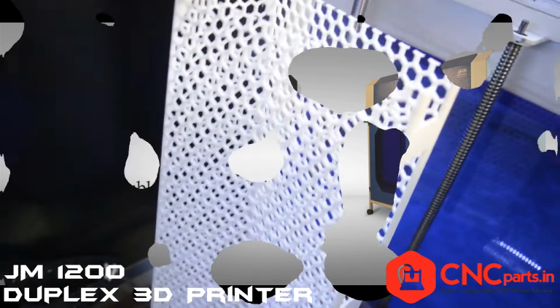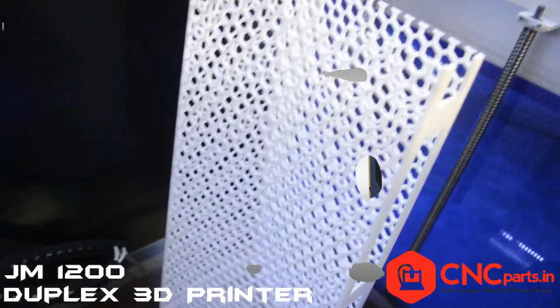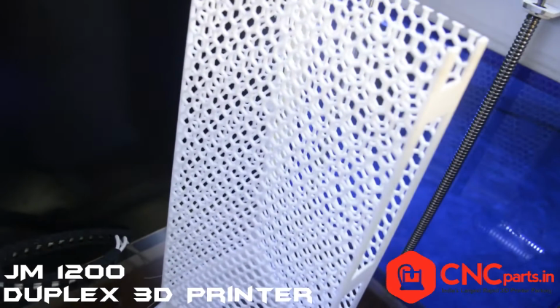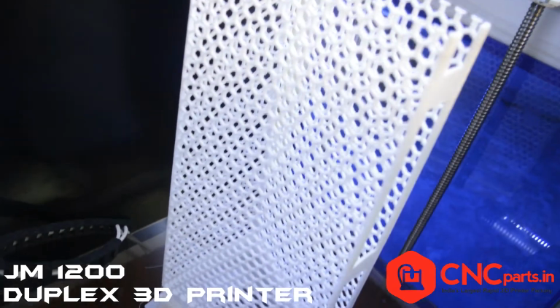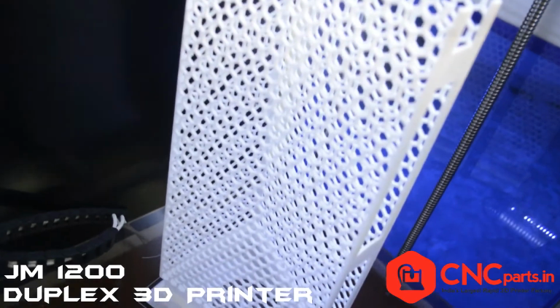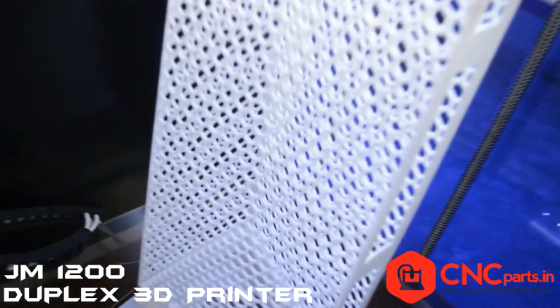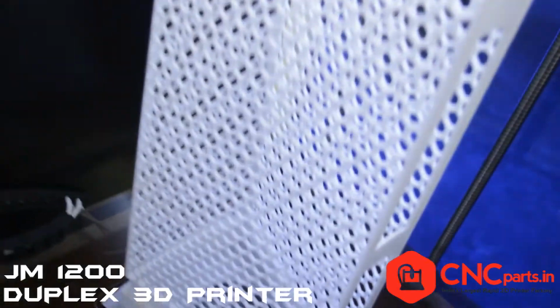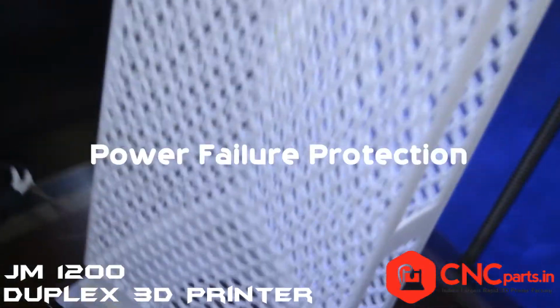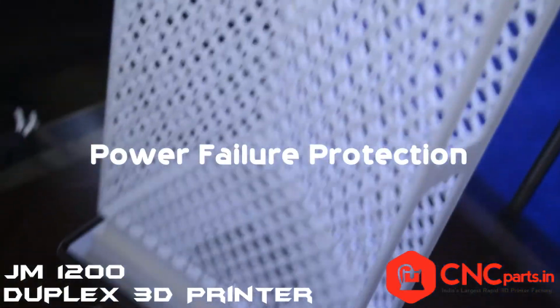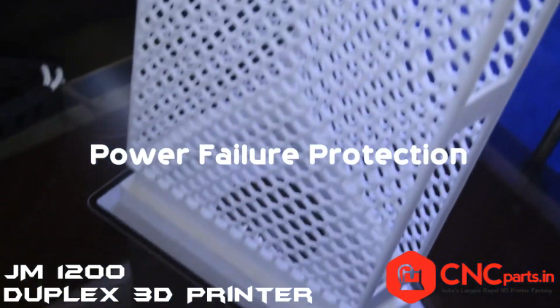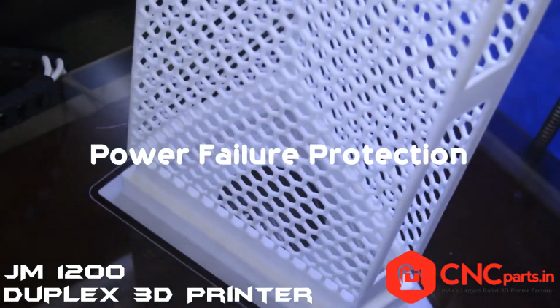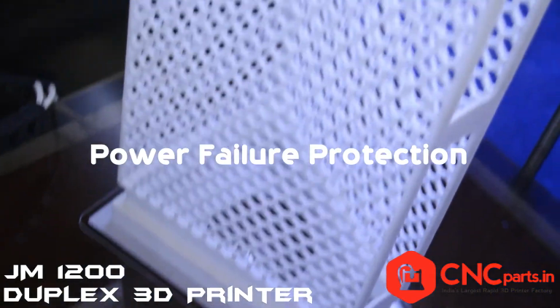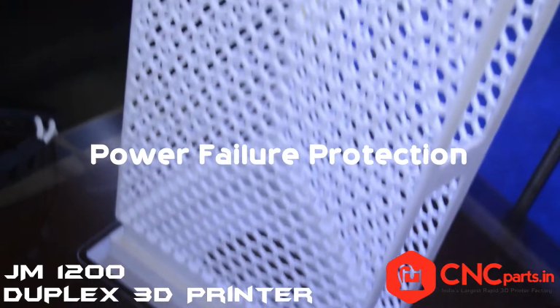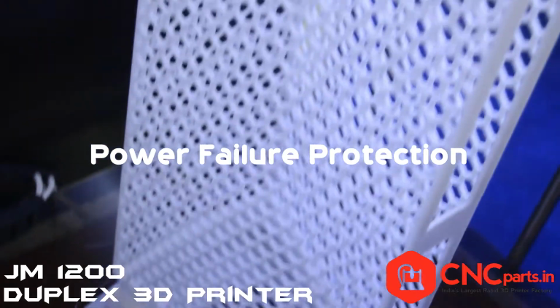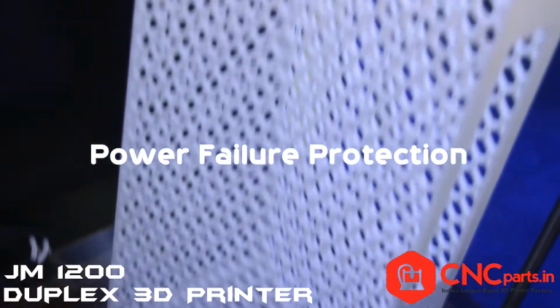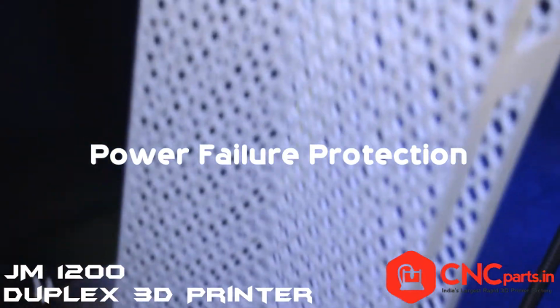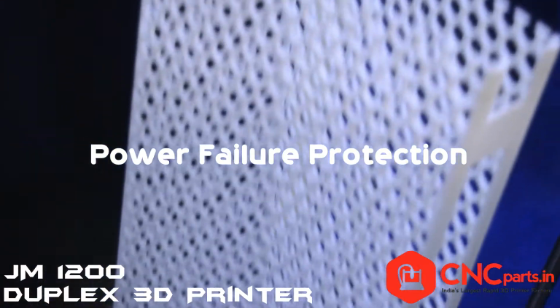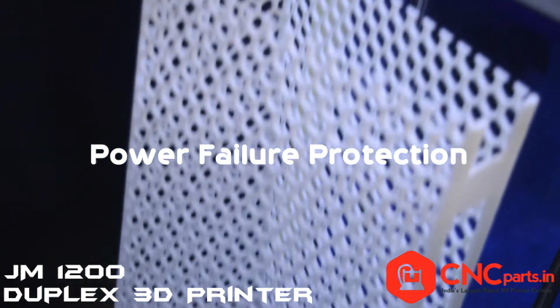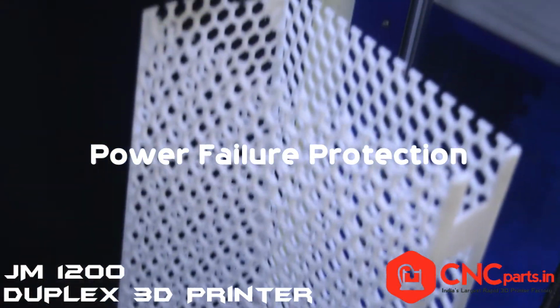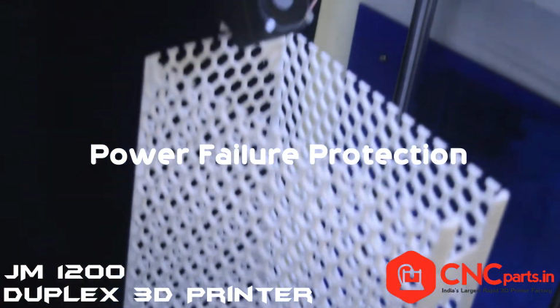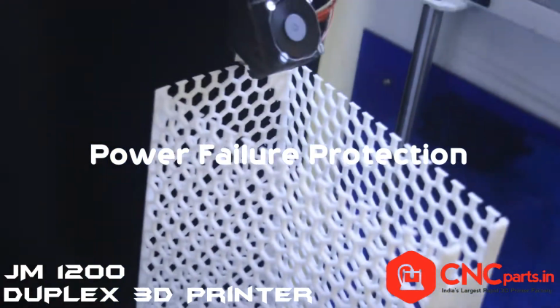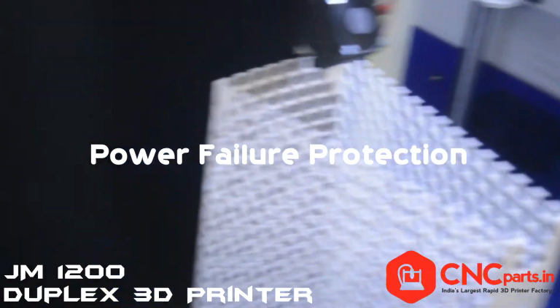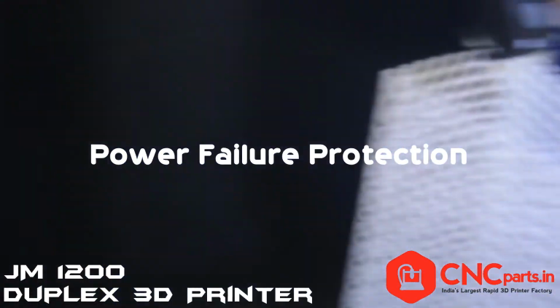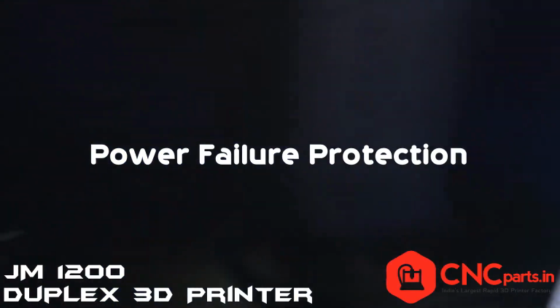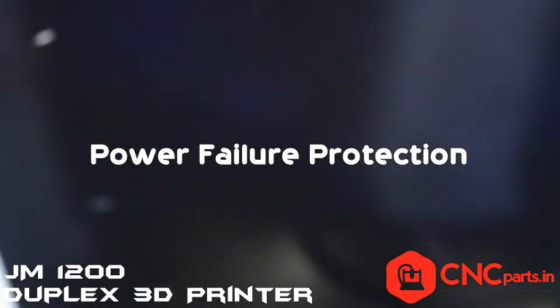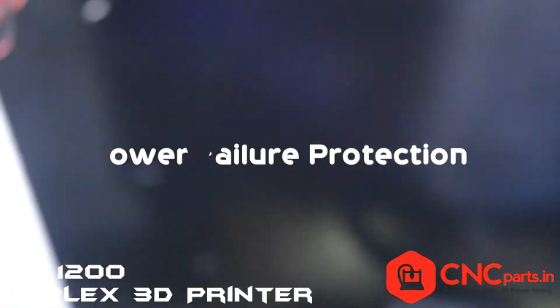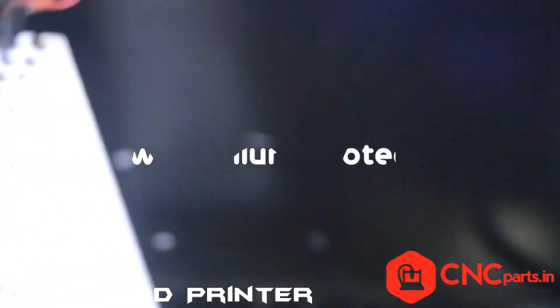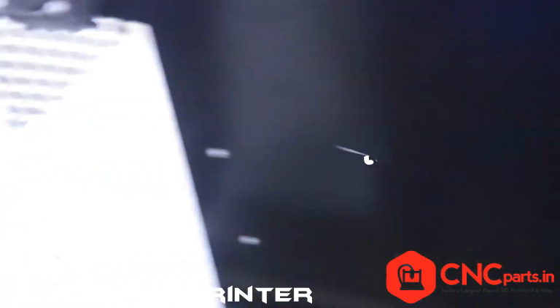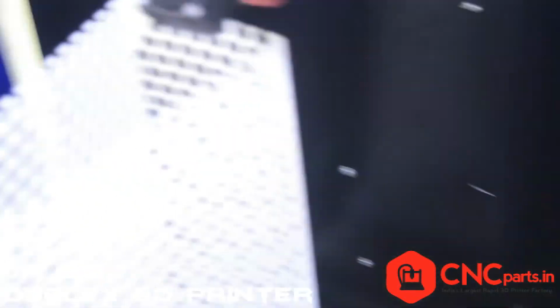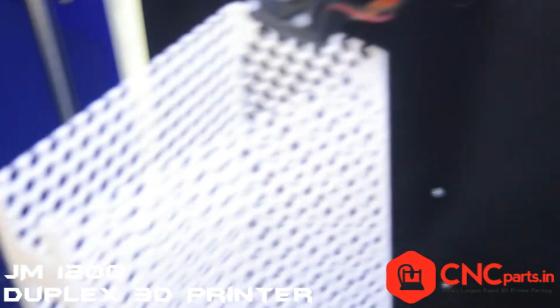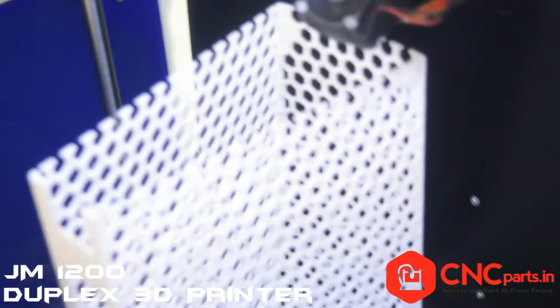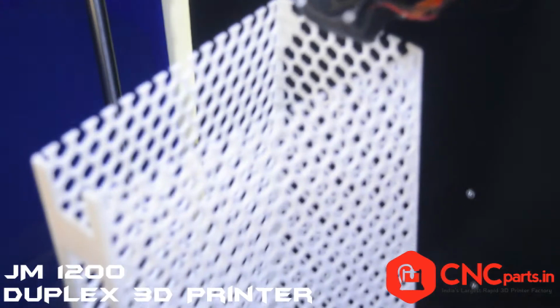During the printing, power must be on. Its inbuilt power failure protection system protects both of your objects' printing from unexpected power cuts.